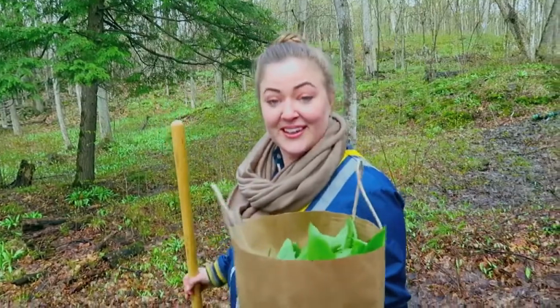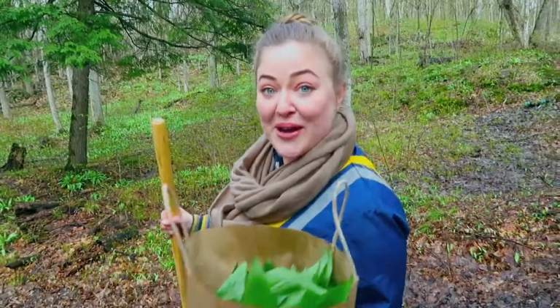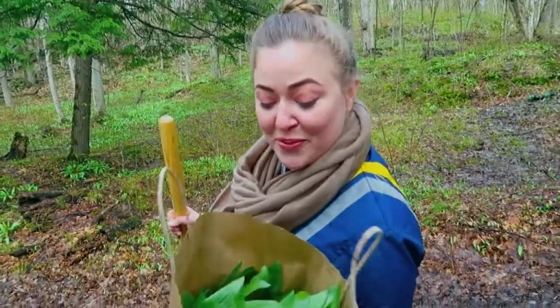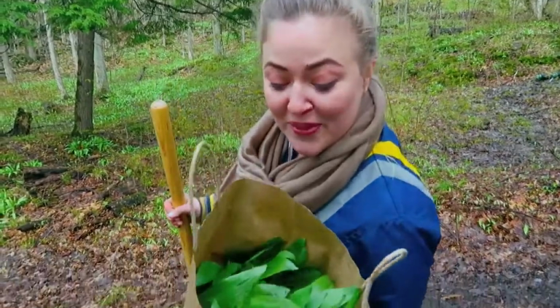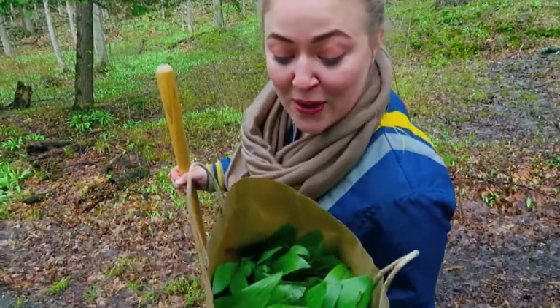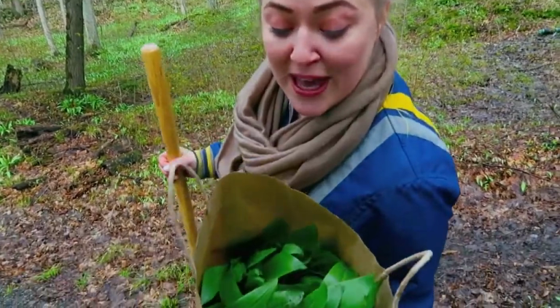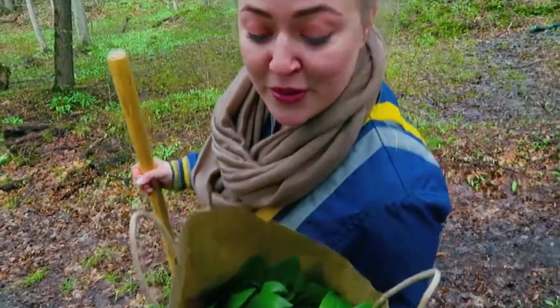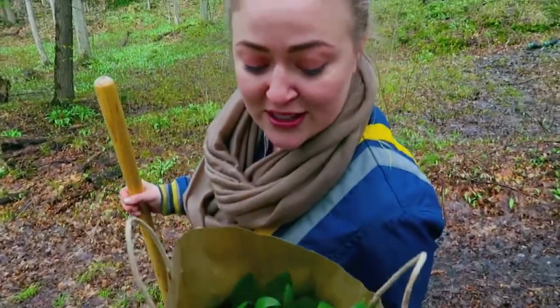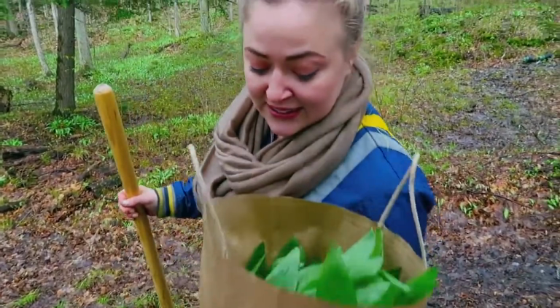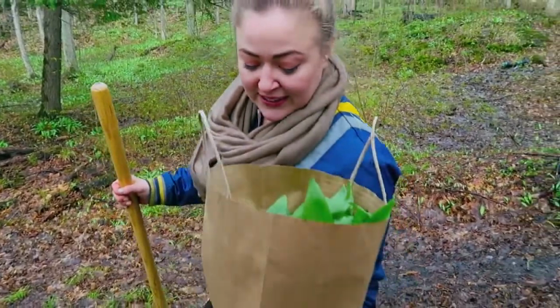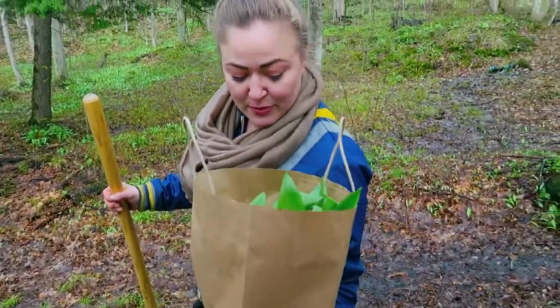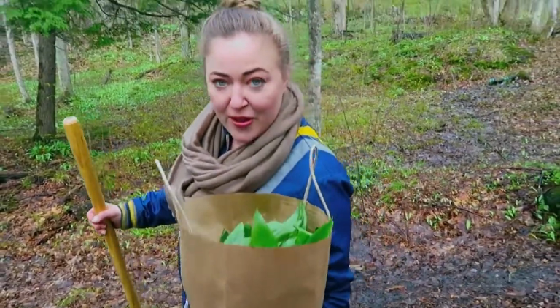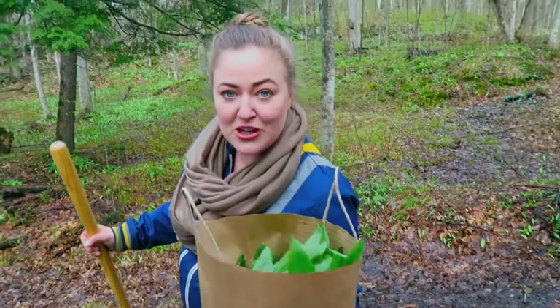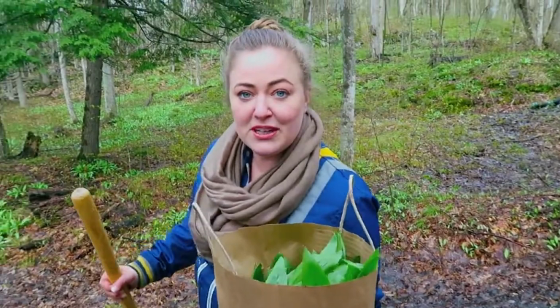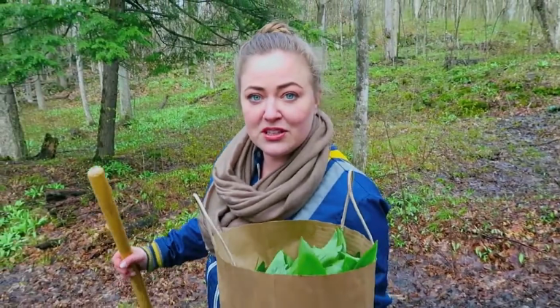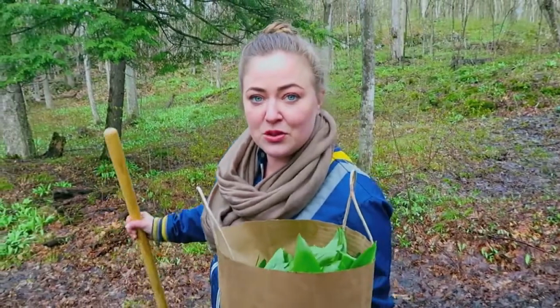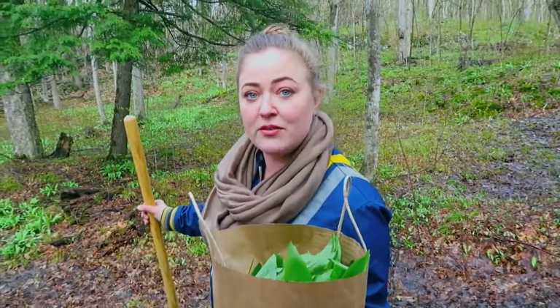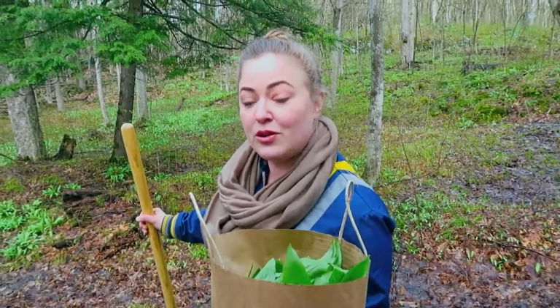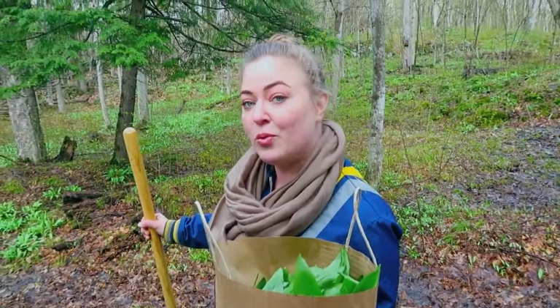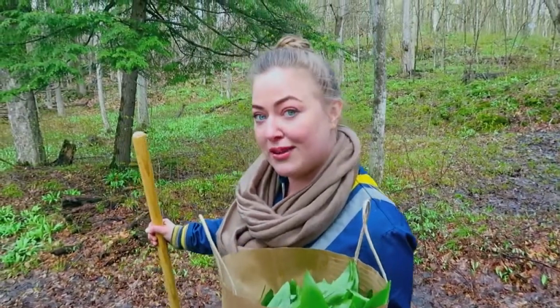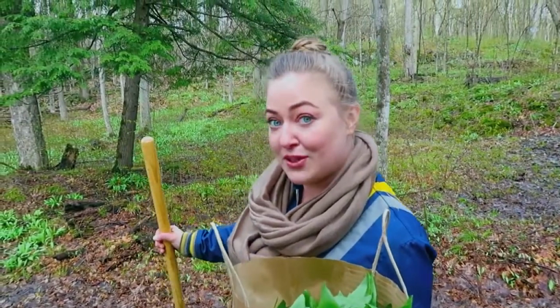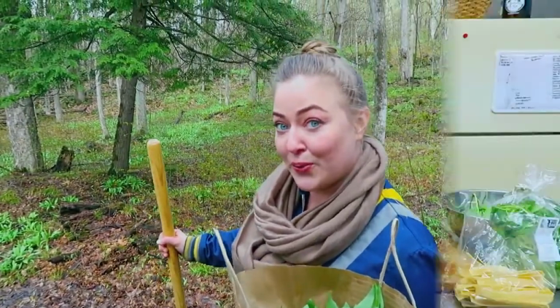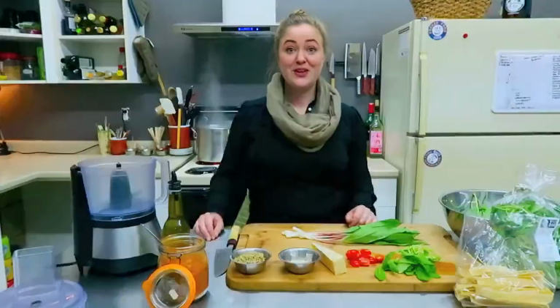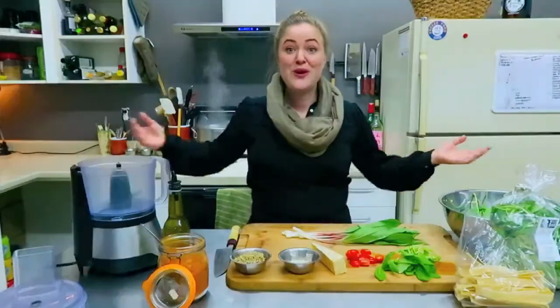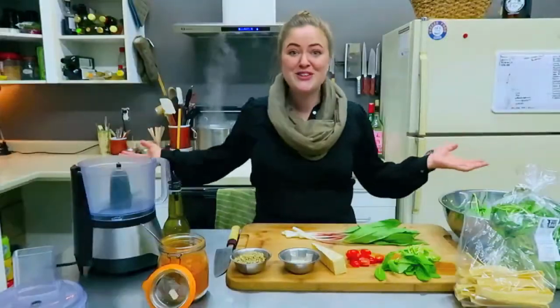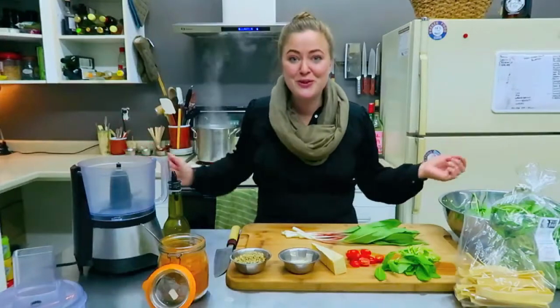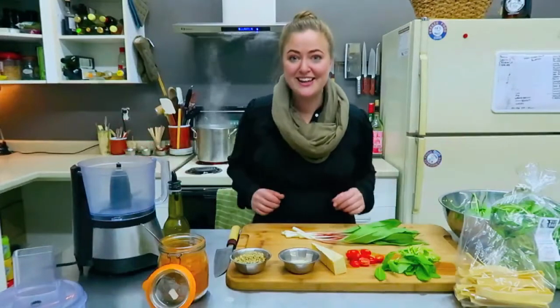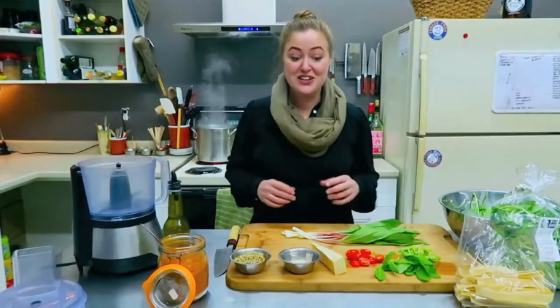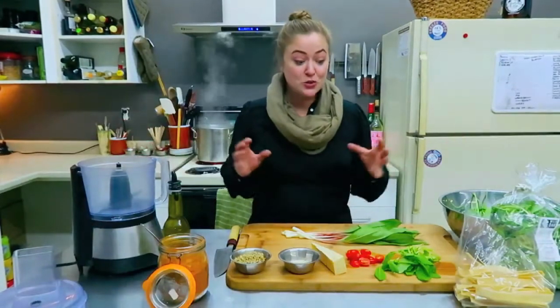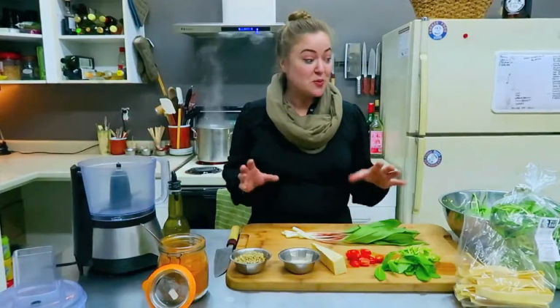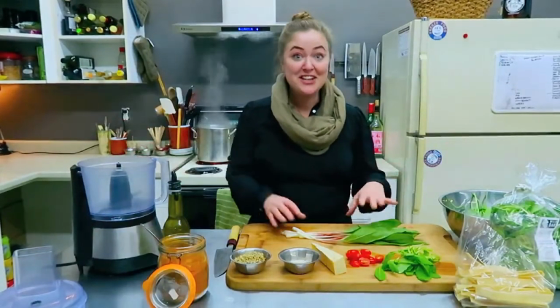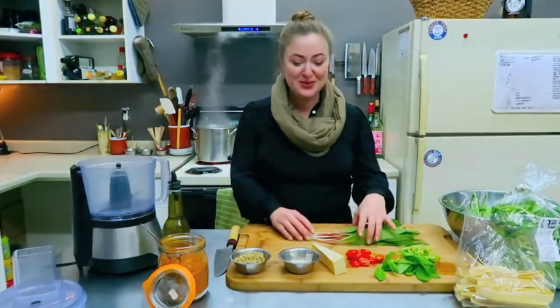I think we got what we came for — a small haul this year, but enough to do the coveted wild leek pesto. Welcome to the North Market Kitchen. We're going to jump right into this one.